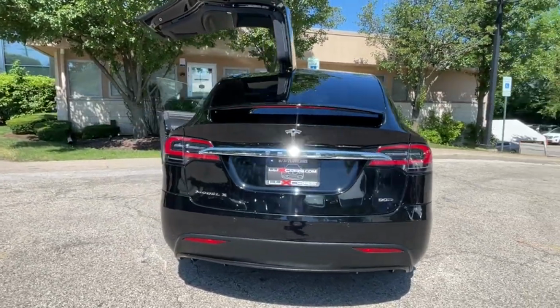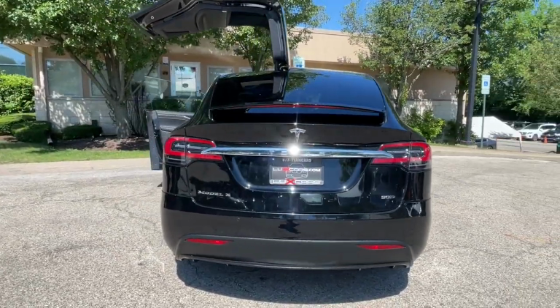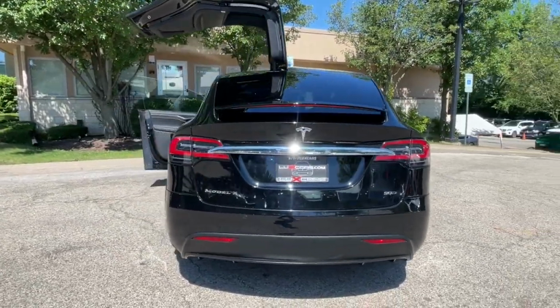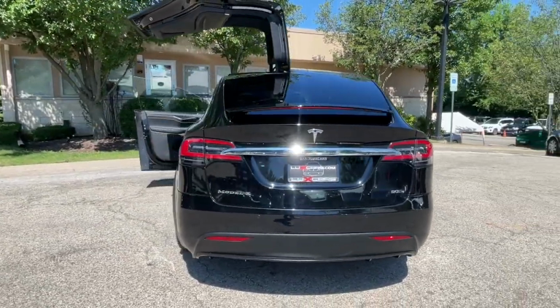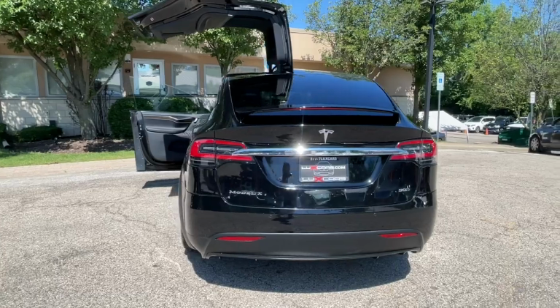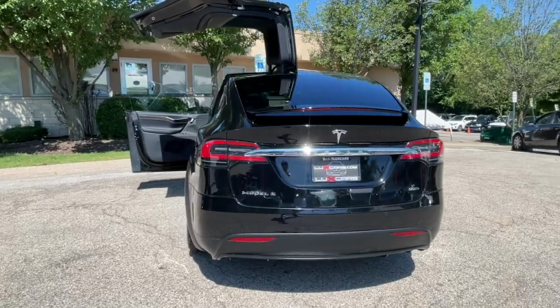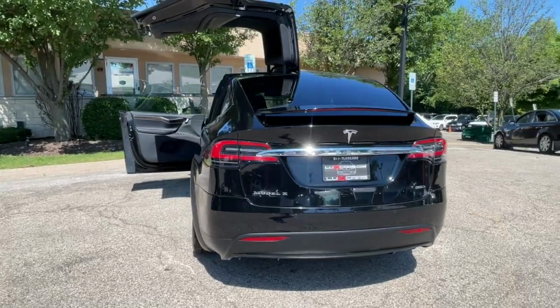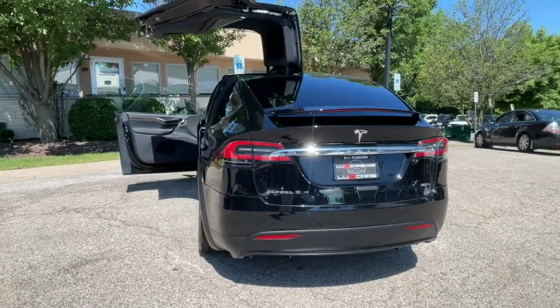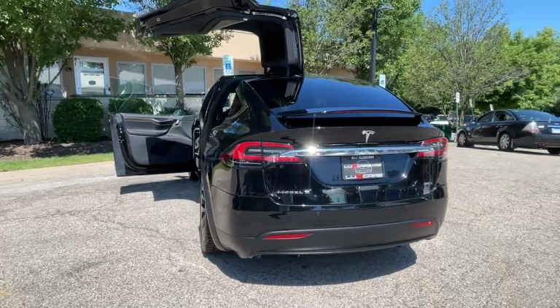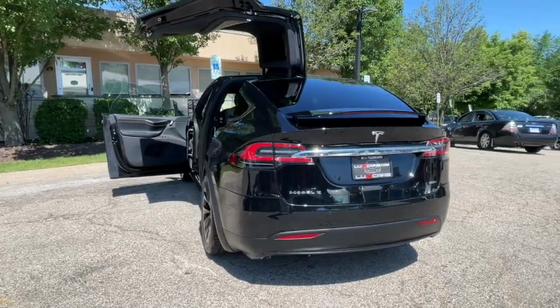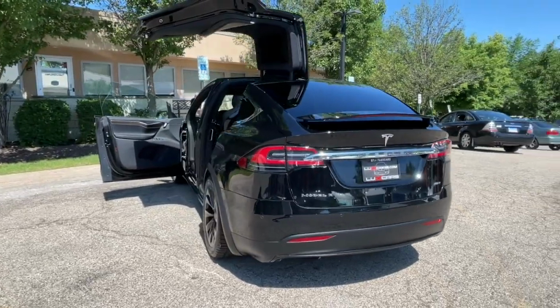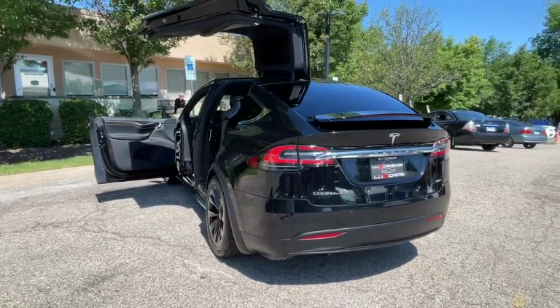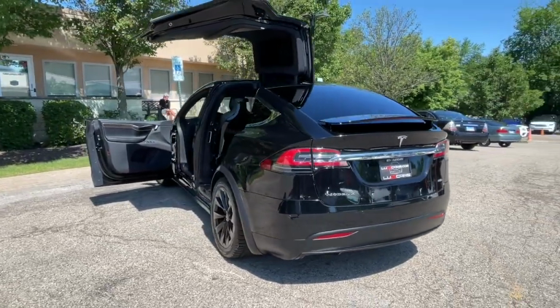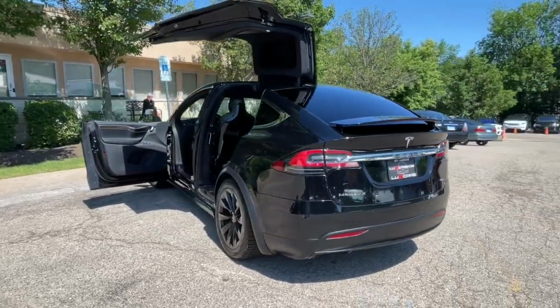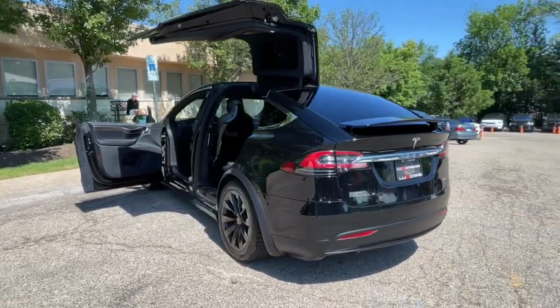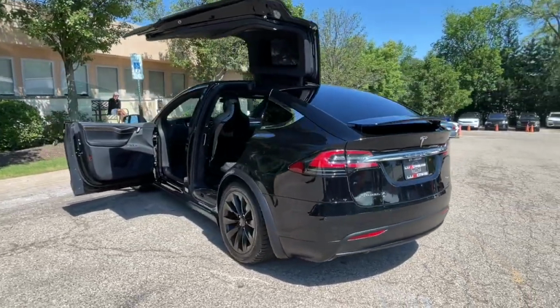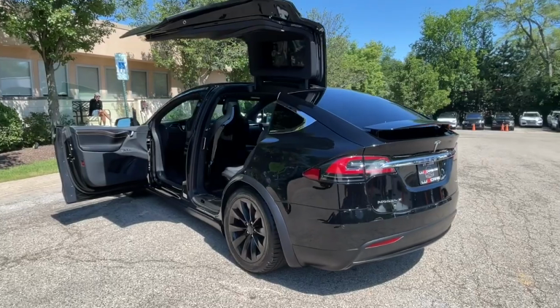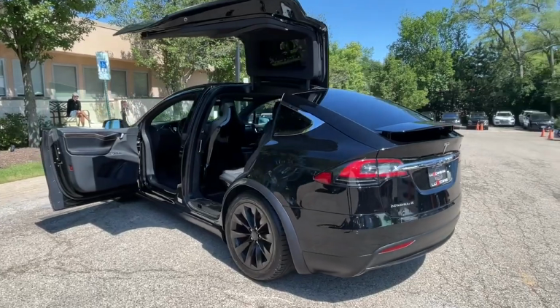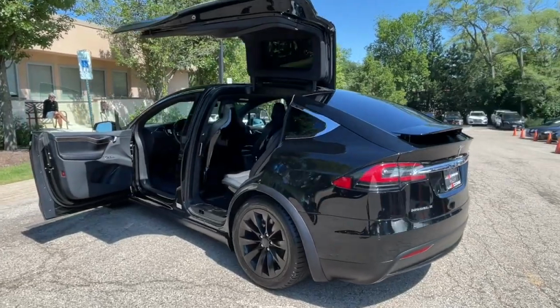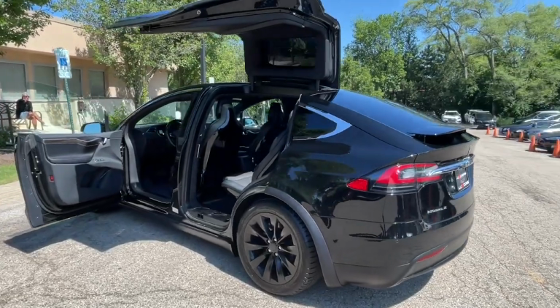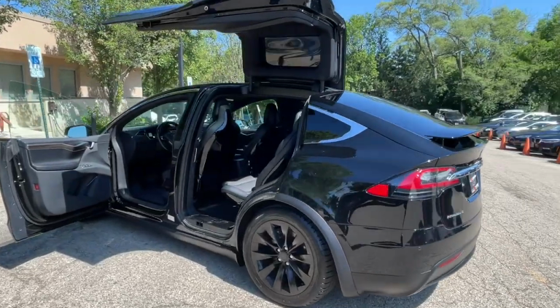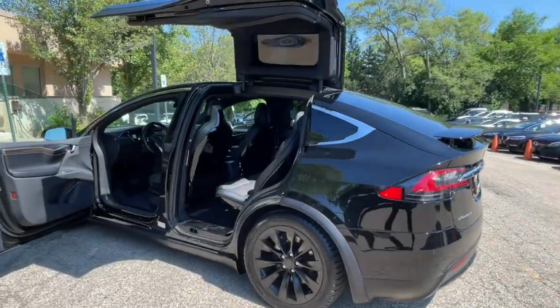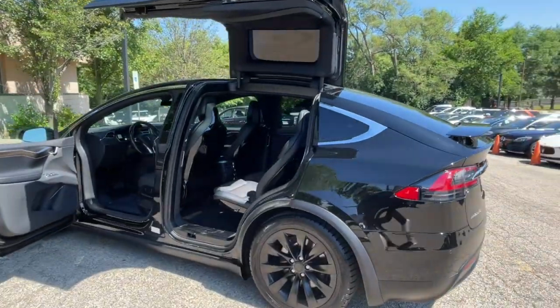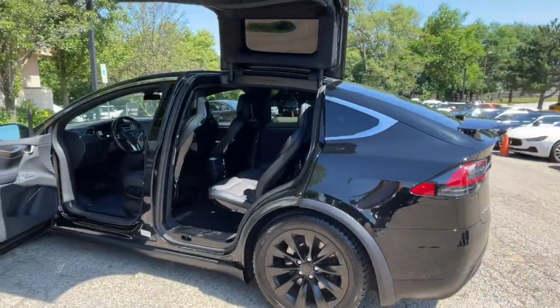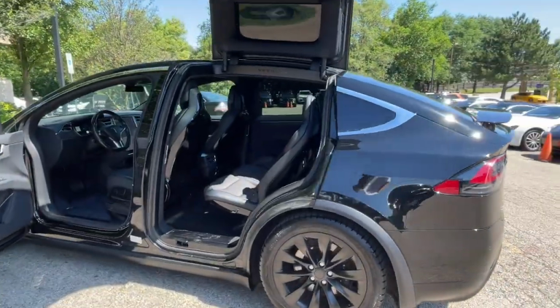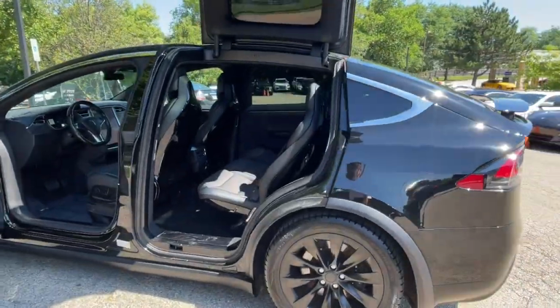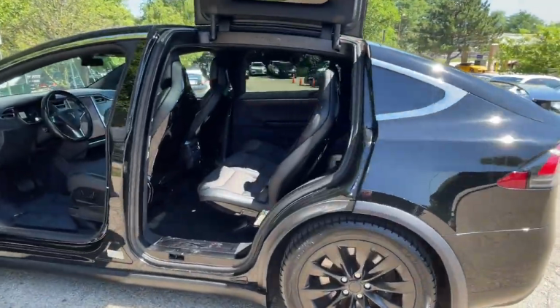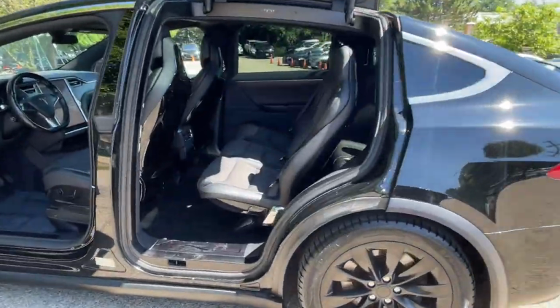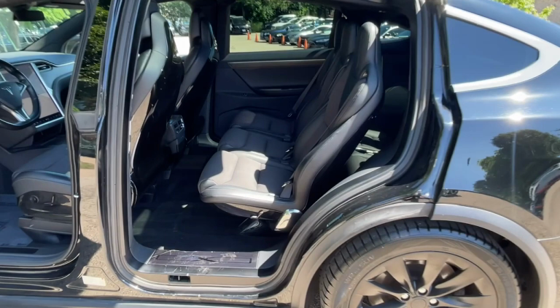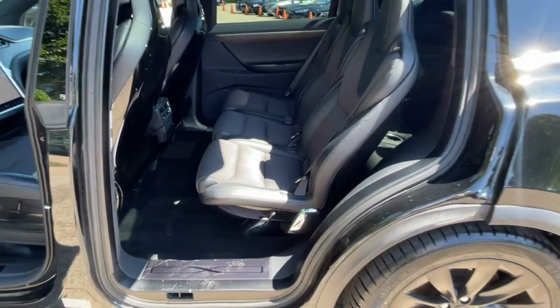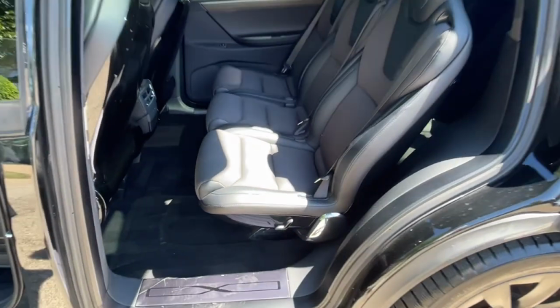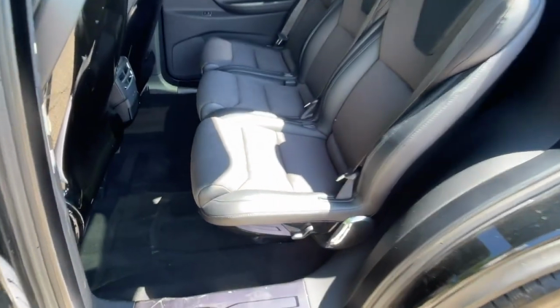Navigation system, rear-view backup camera, park assist, heated front and rear seats, heated steering wheel, adjustable suspension, lane keeping with automatic steering, and self-parking system.